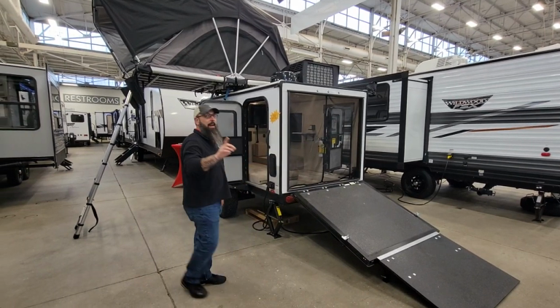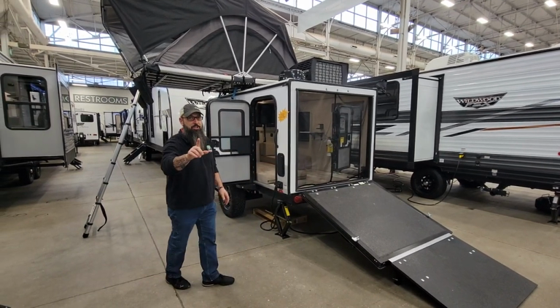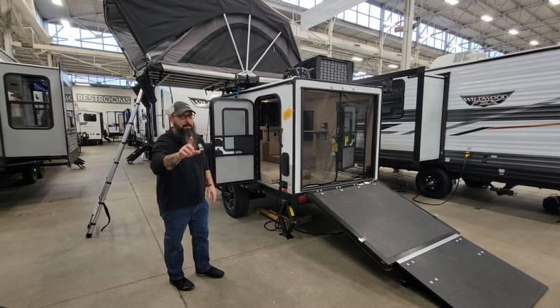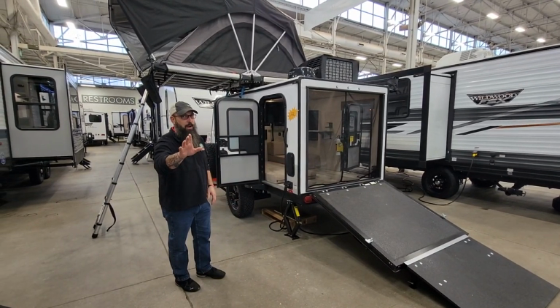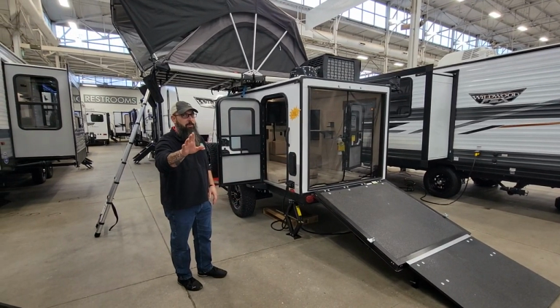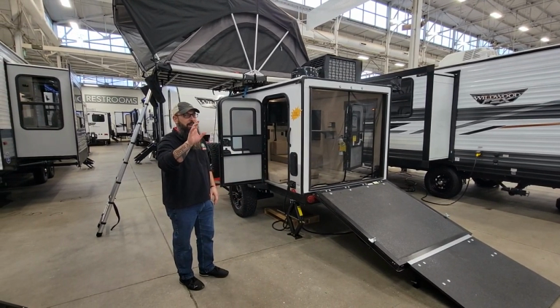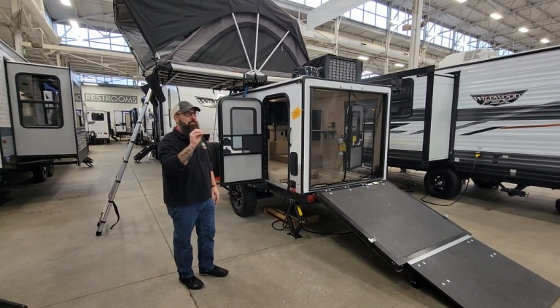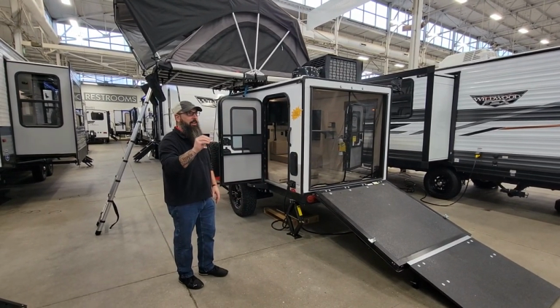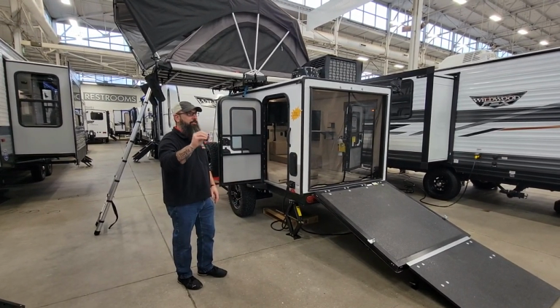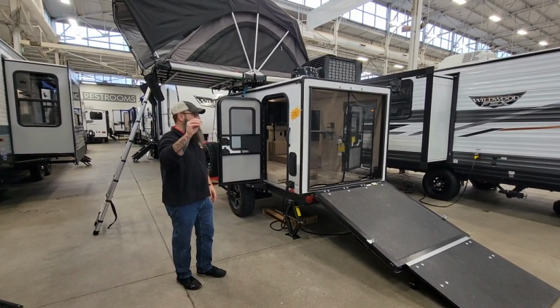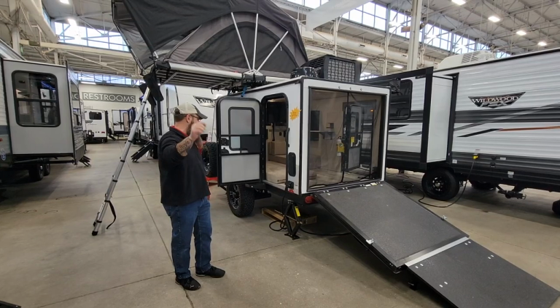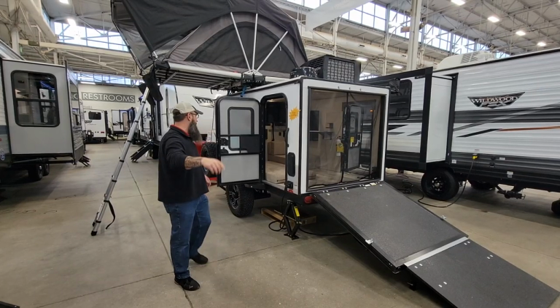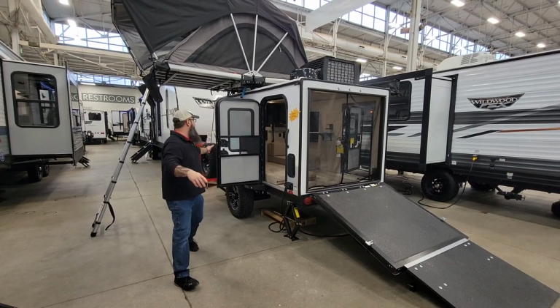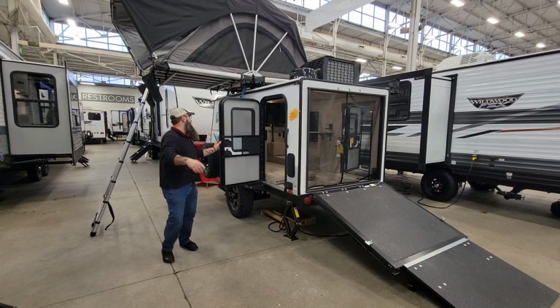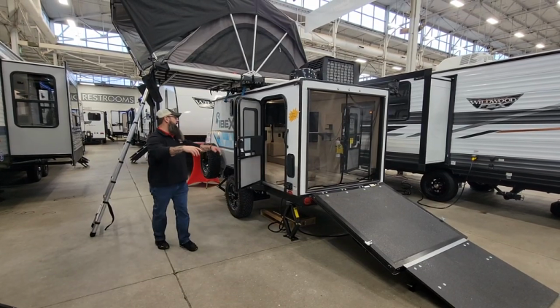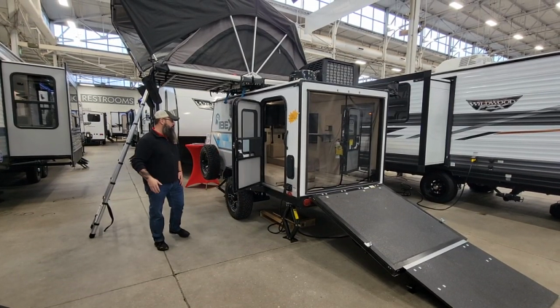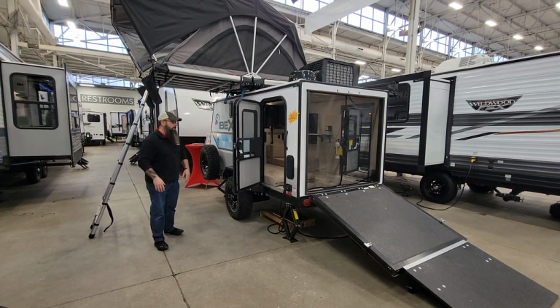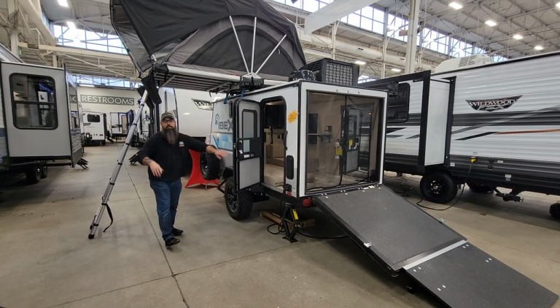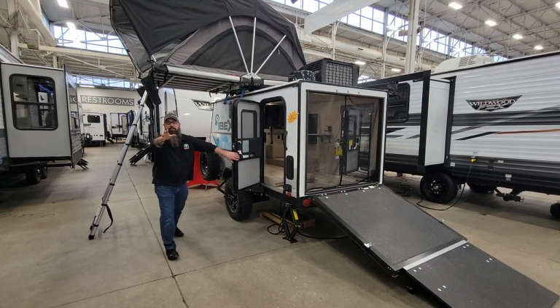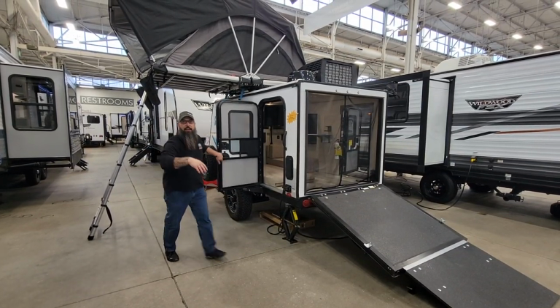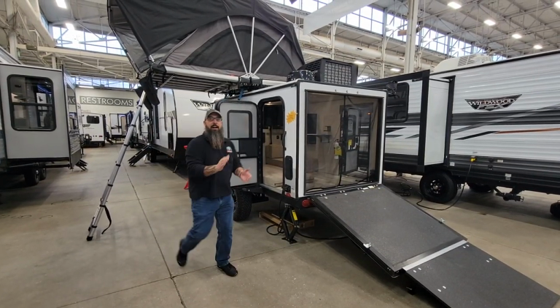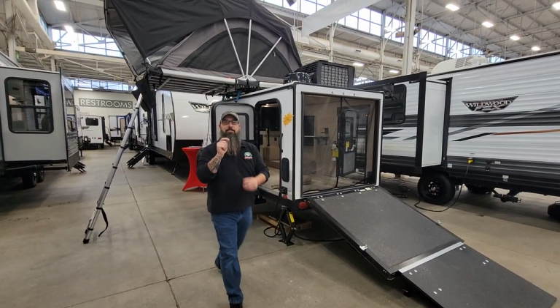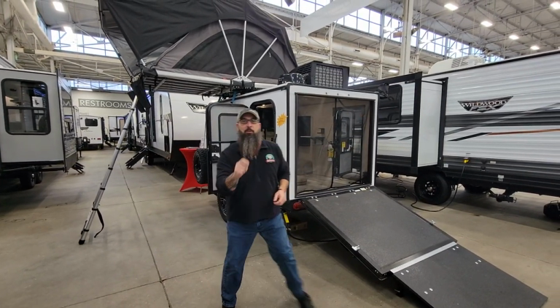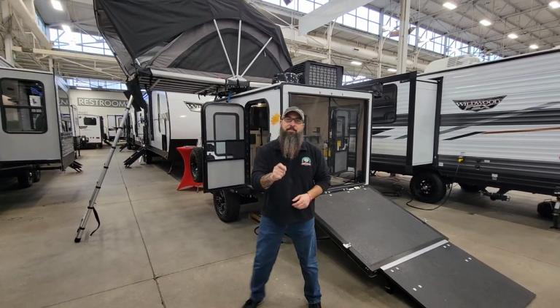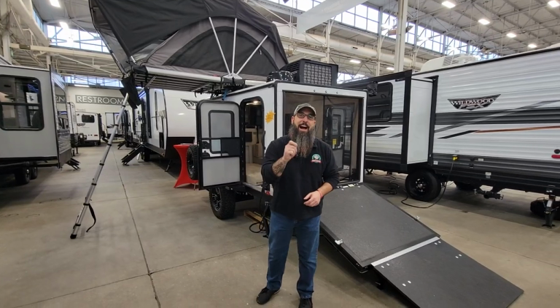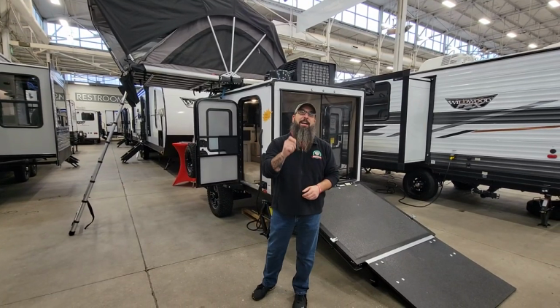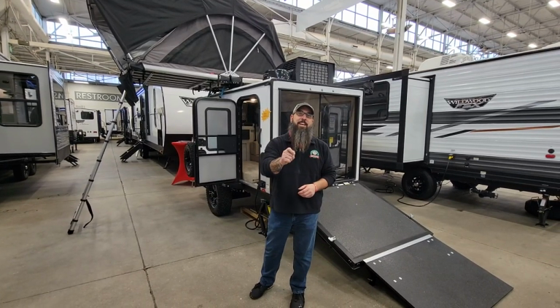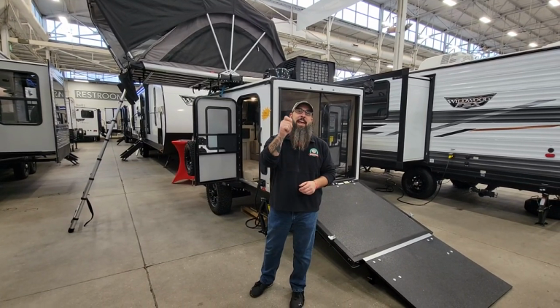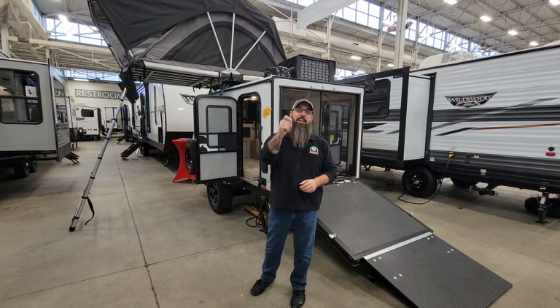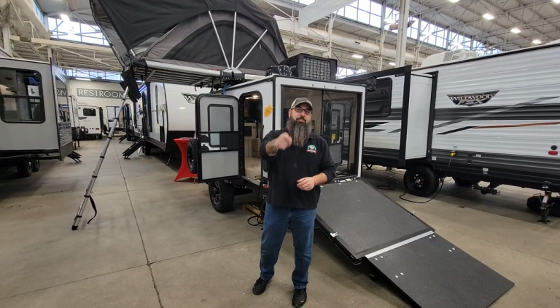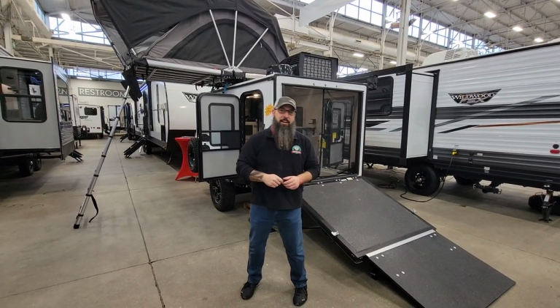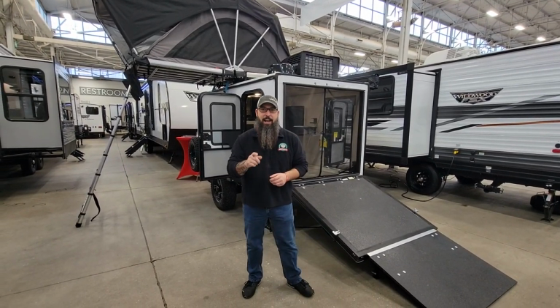This thing behind me is a 2023 Ibex 10-foot off-road camper. The specific model is the 2023 Ibex 10 LHG.